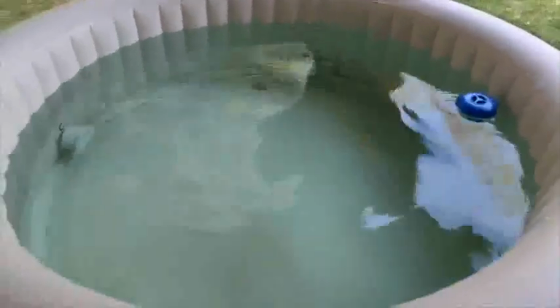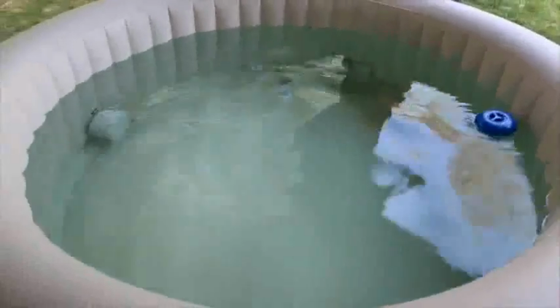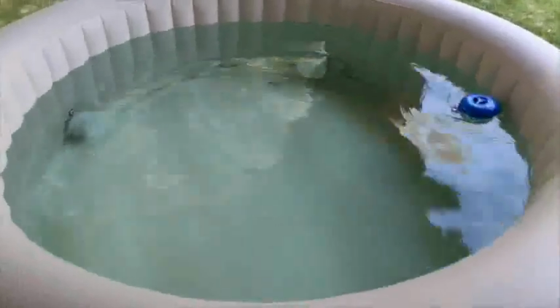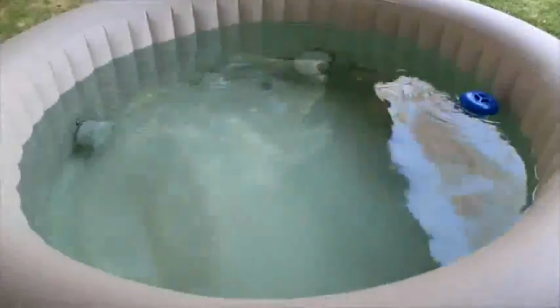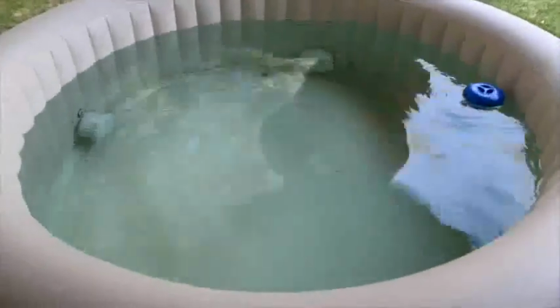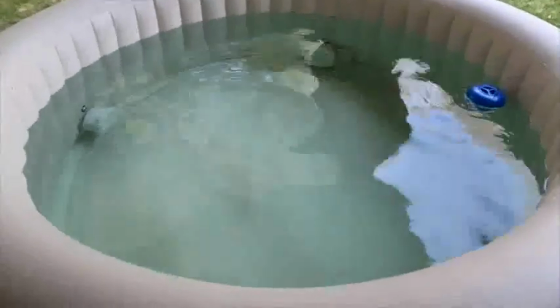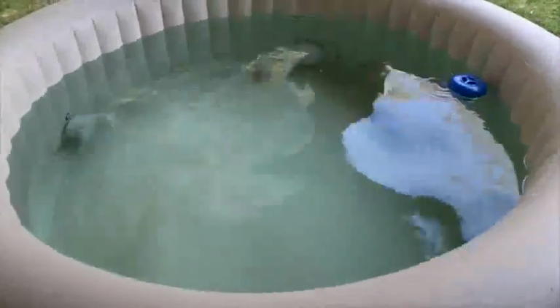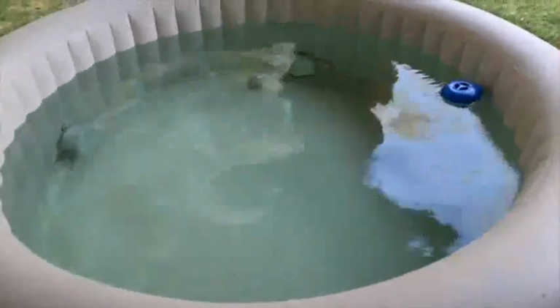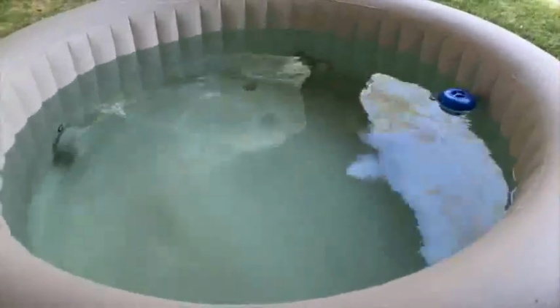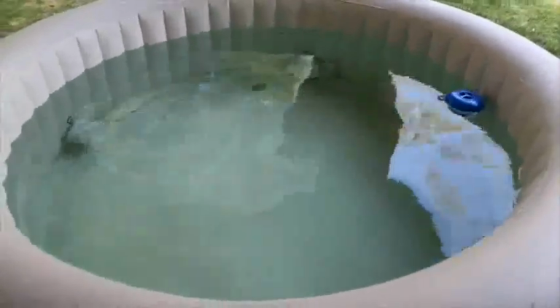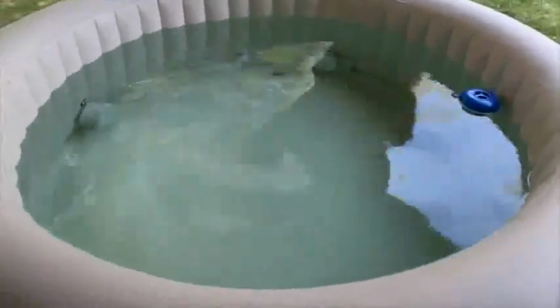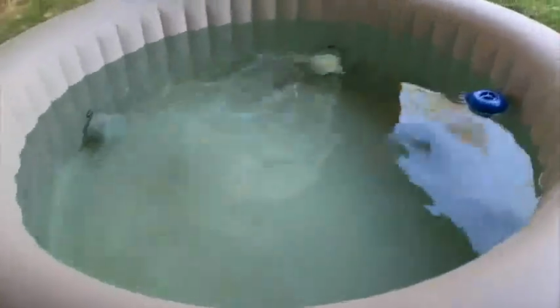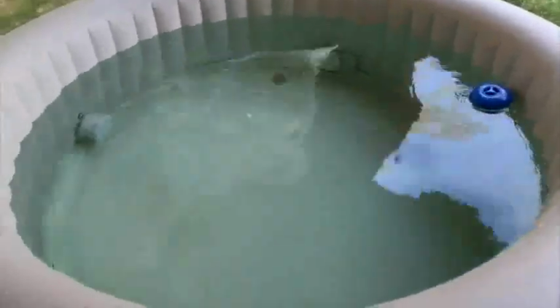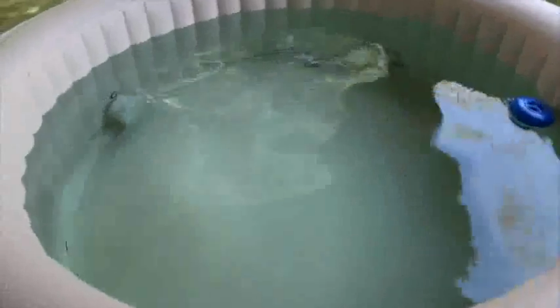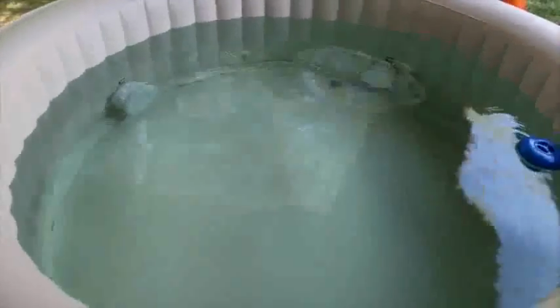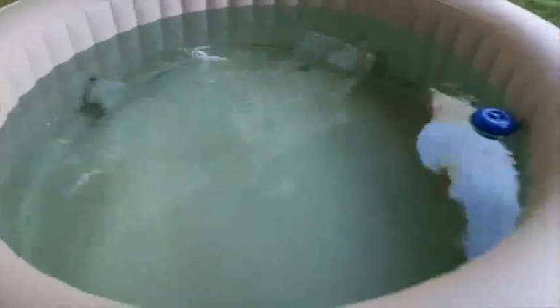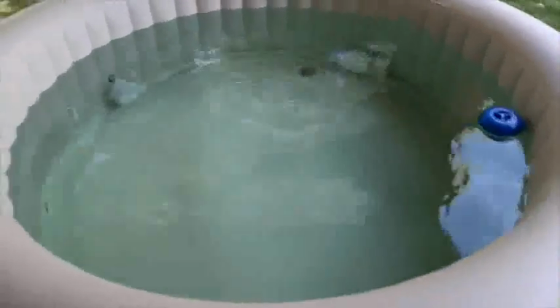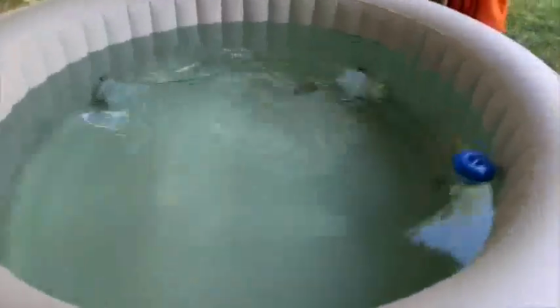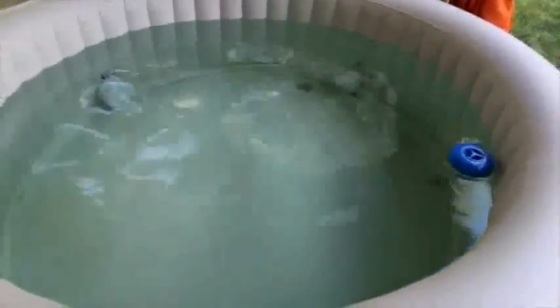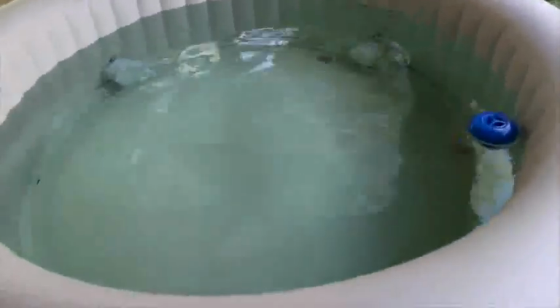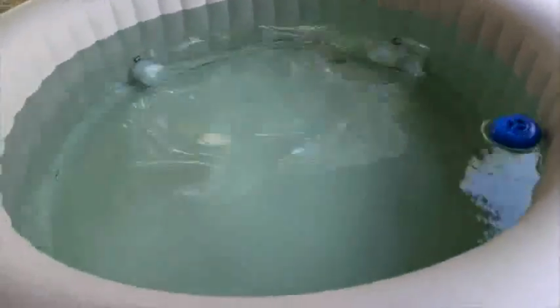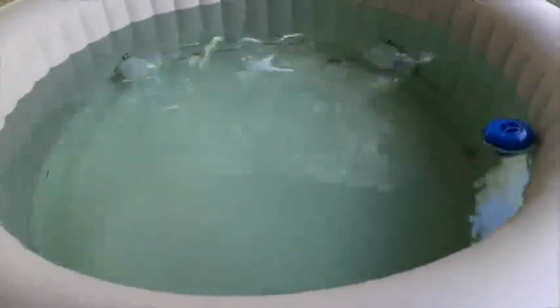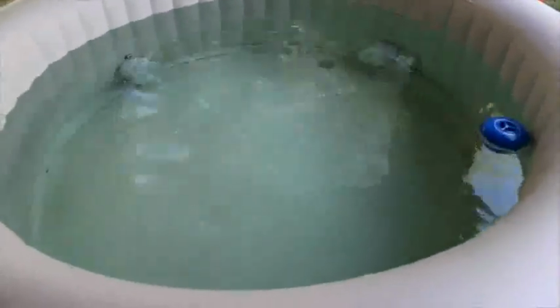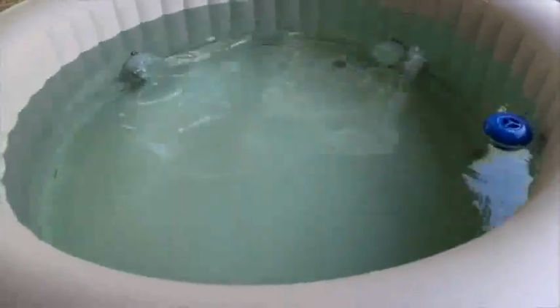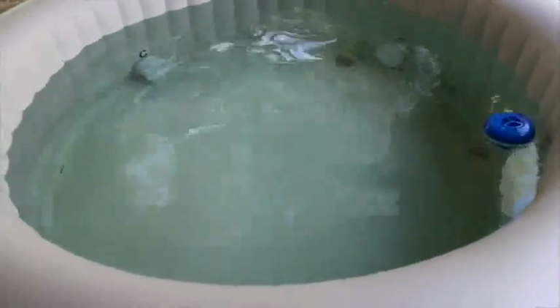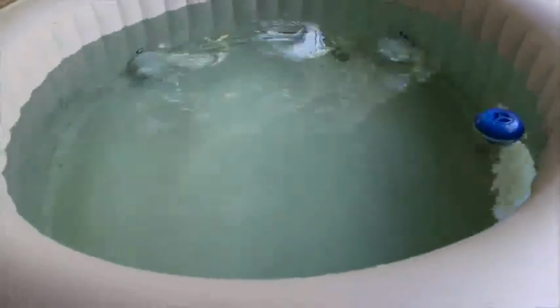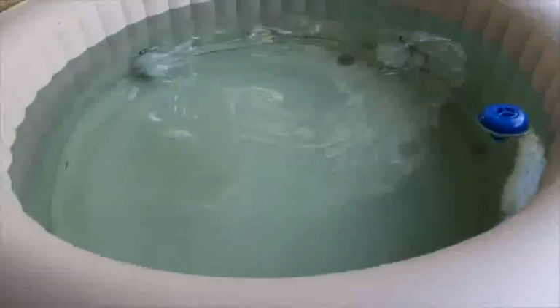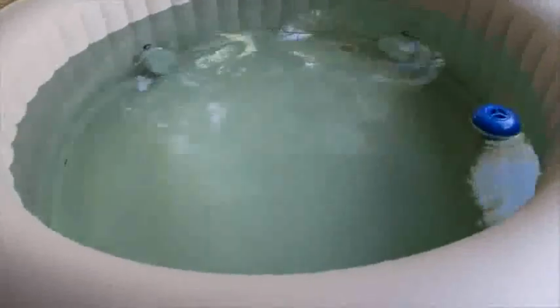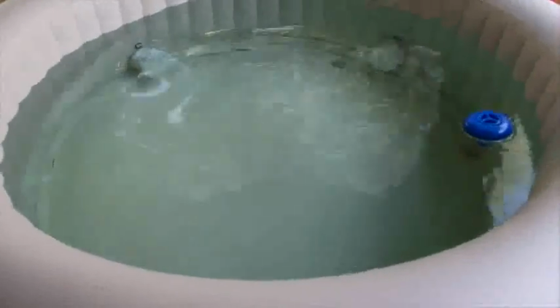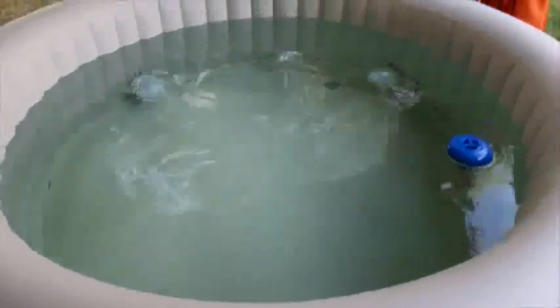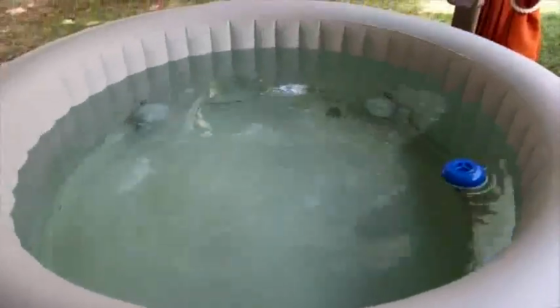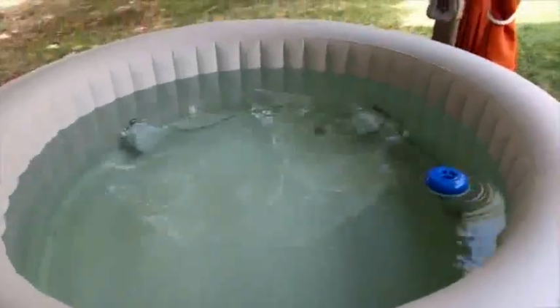It claims it can seat about 4 people — I would say that's generous. My husband and I use it, just 2 people, and it's comfortable for both of us. You could probably squeeze in 2 or 3 more people, but it's really more comfortable for just 2.